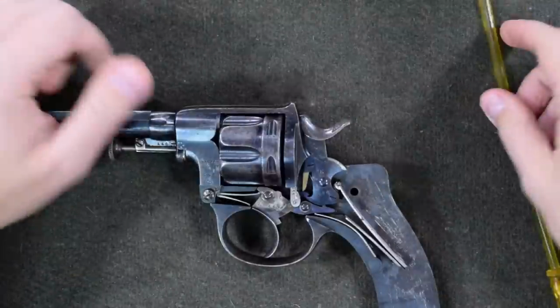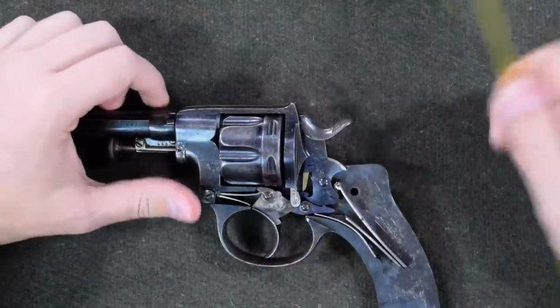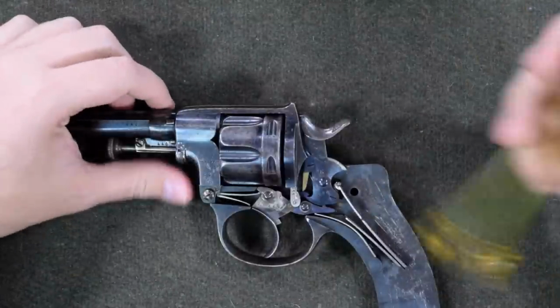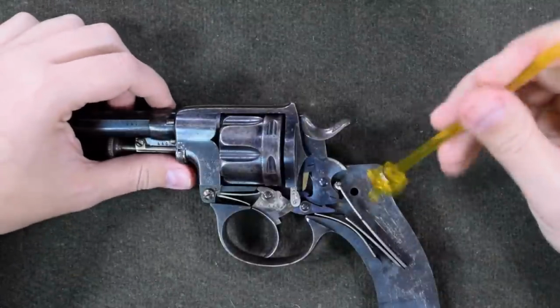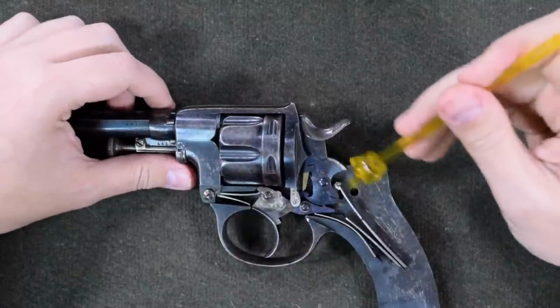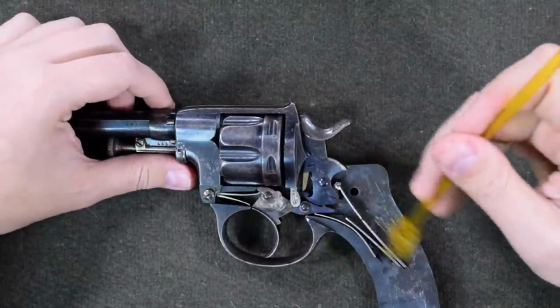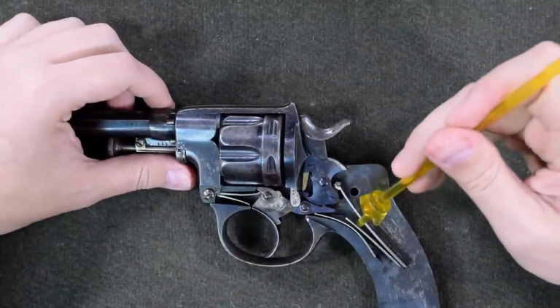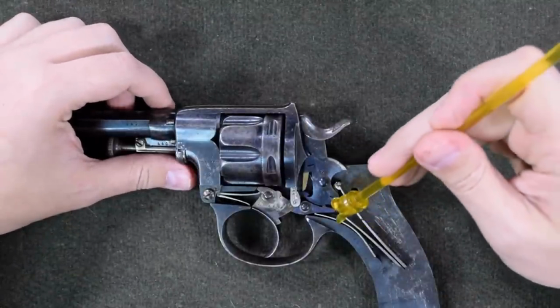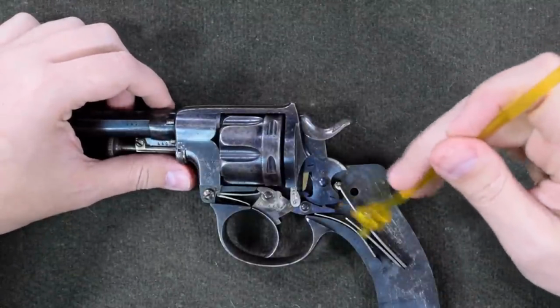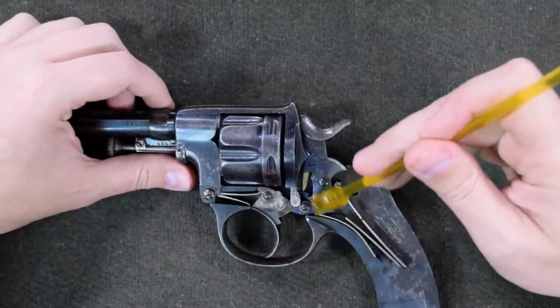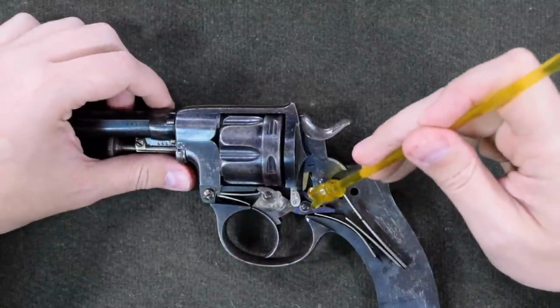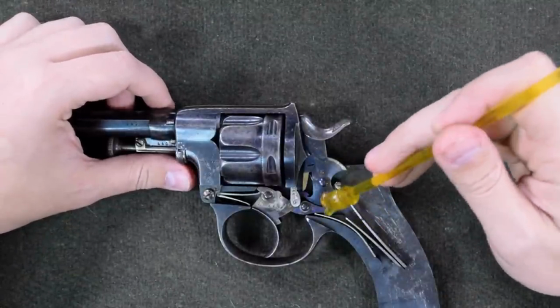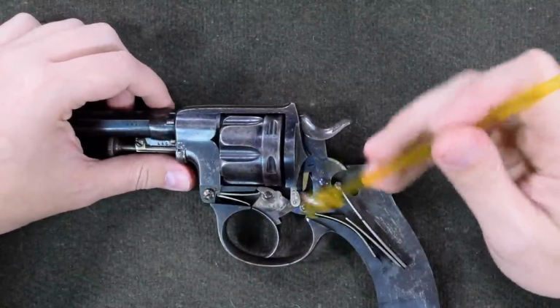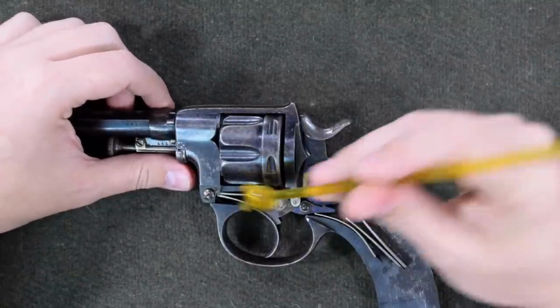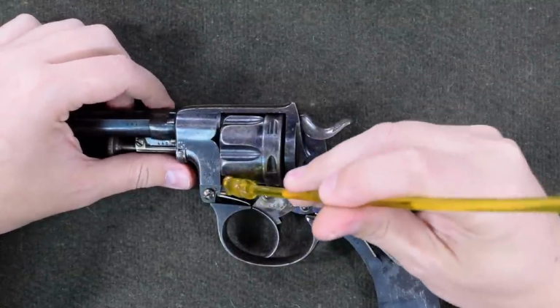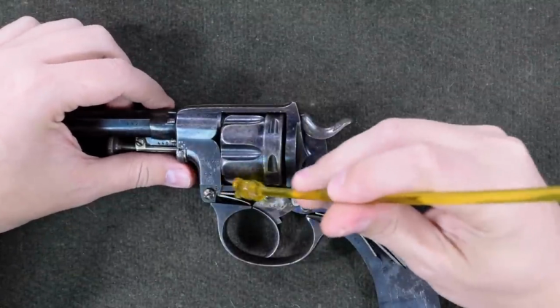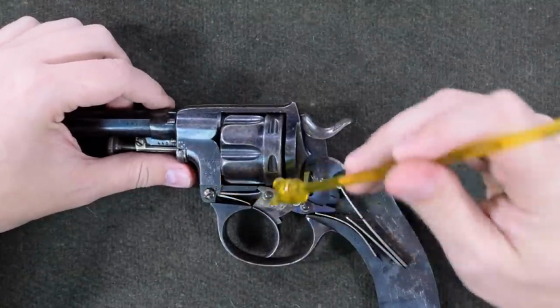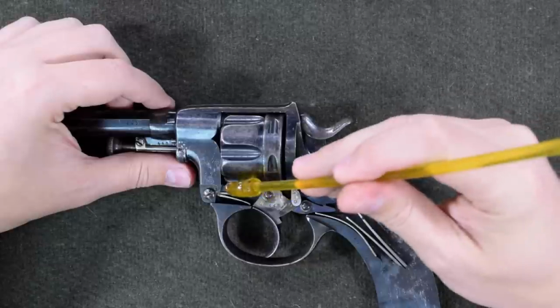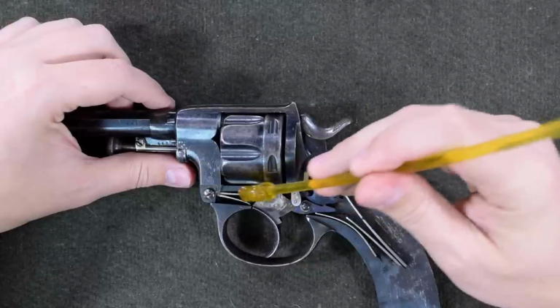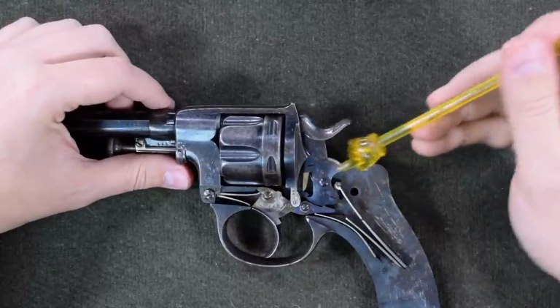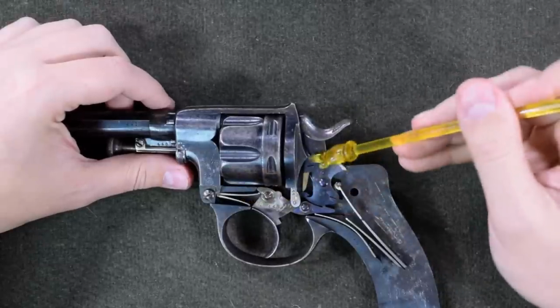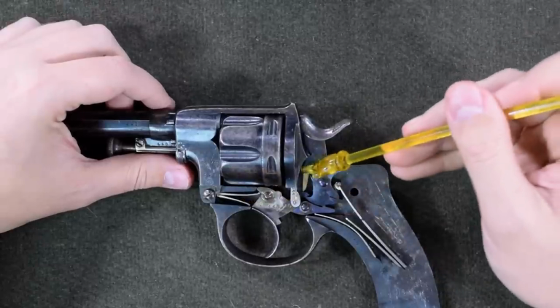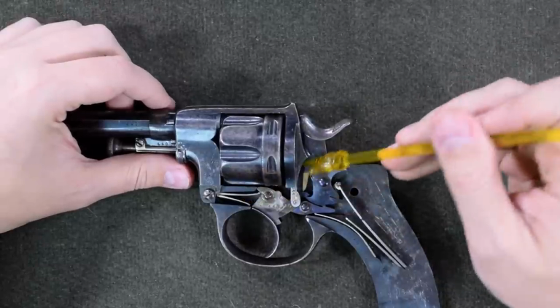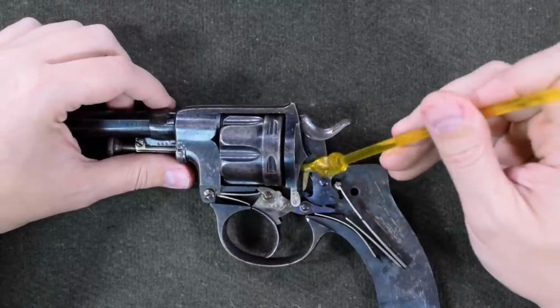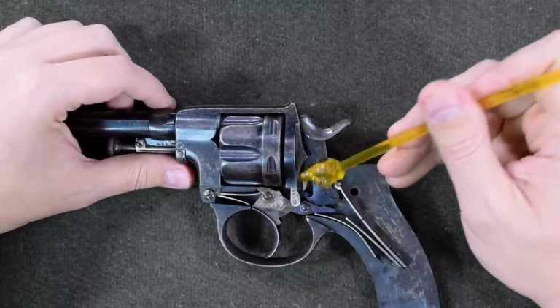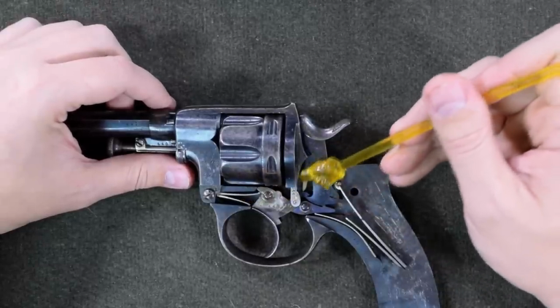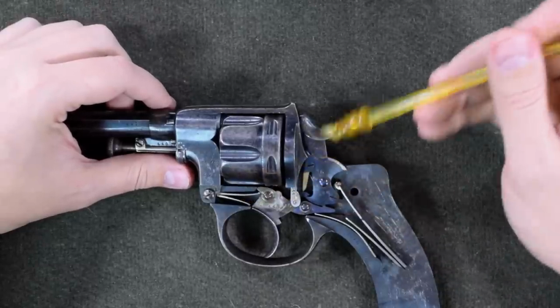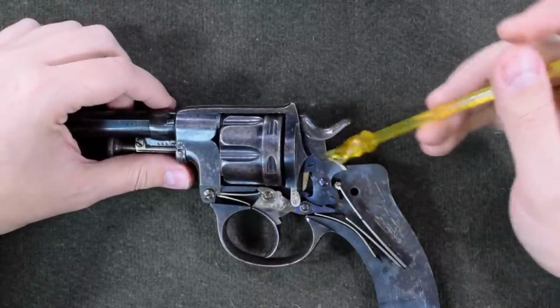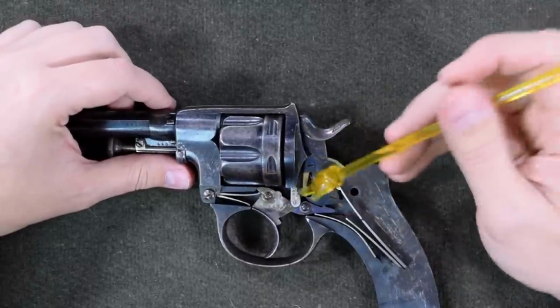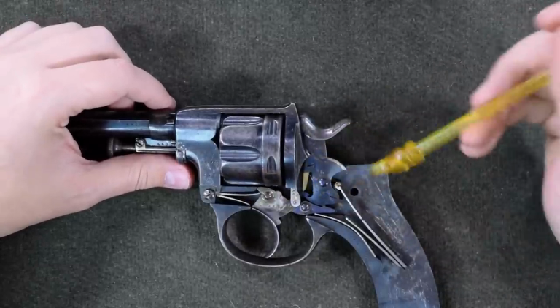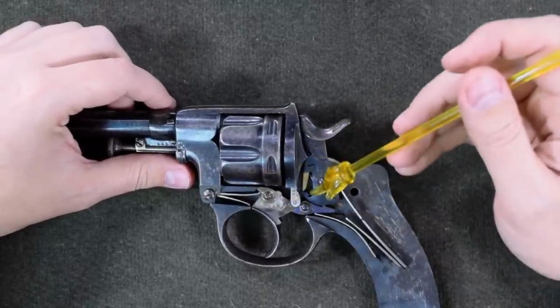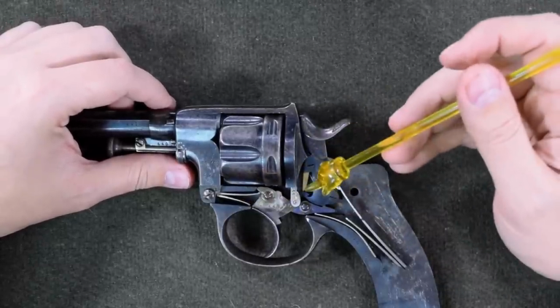Otherwise, our main spring is a V, we have a secondary spring for the sear, and yet another spring just for powering the trigger, and another flat spring for powering the hand. So, a fairly complicated action.